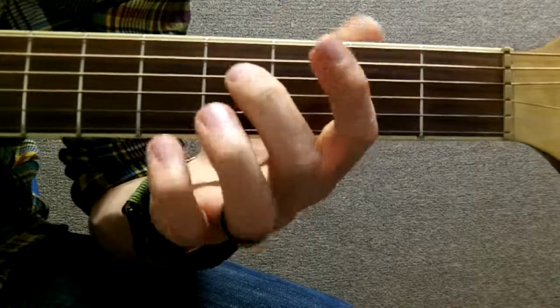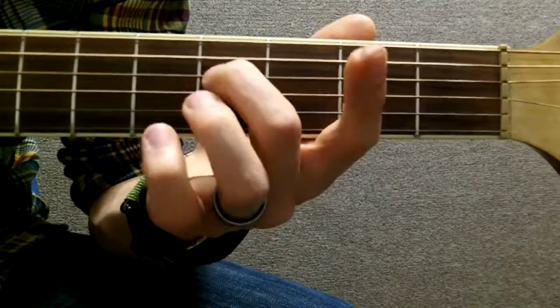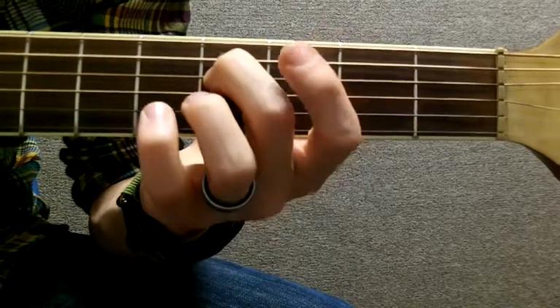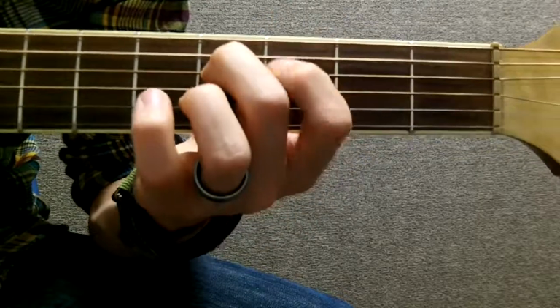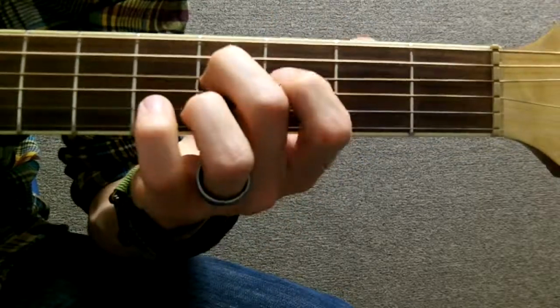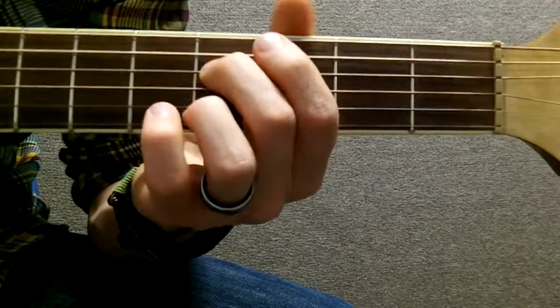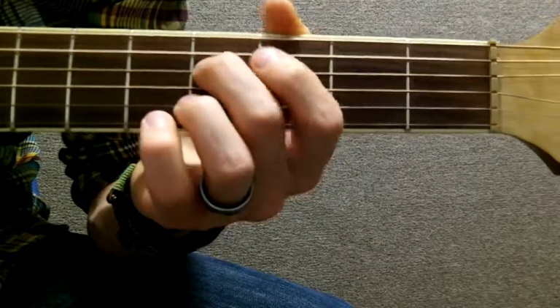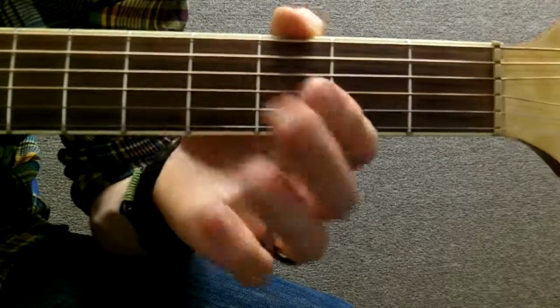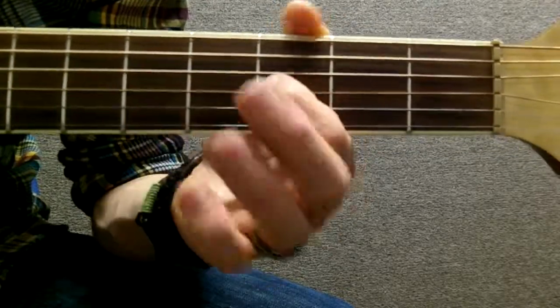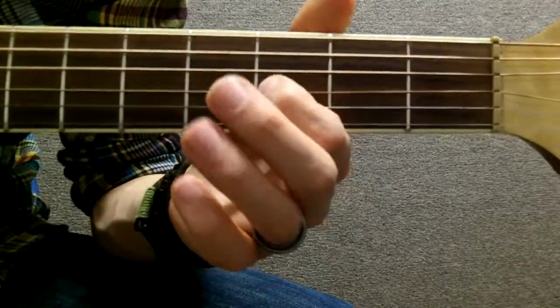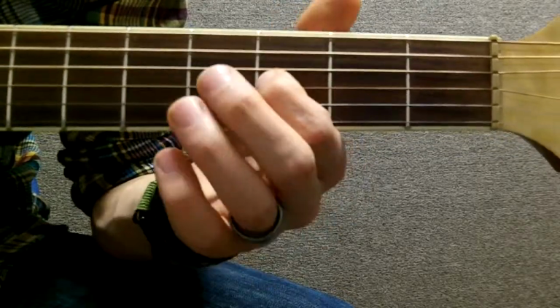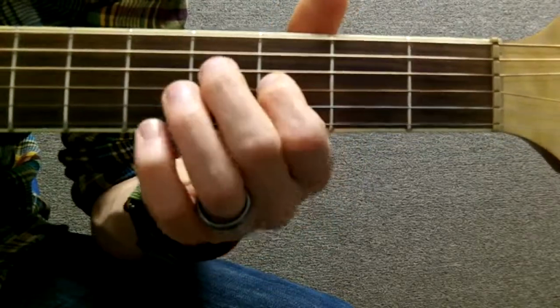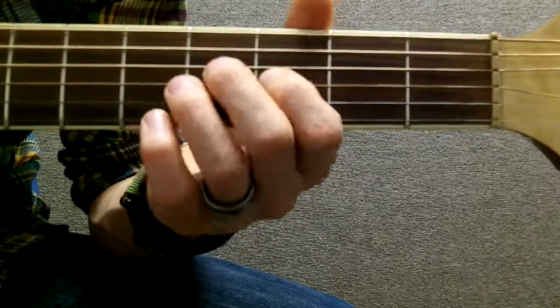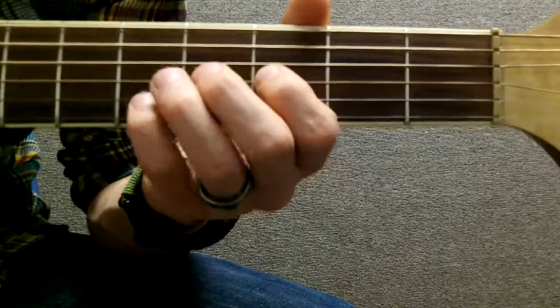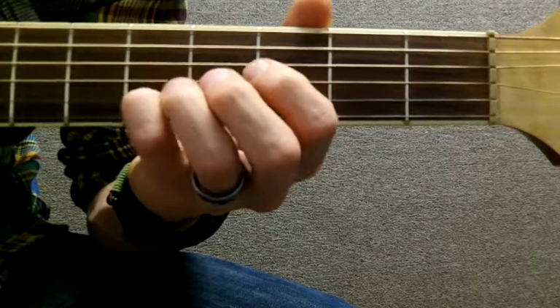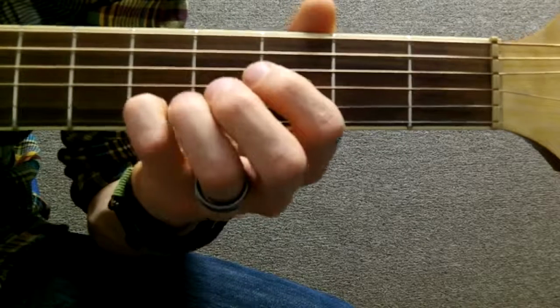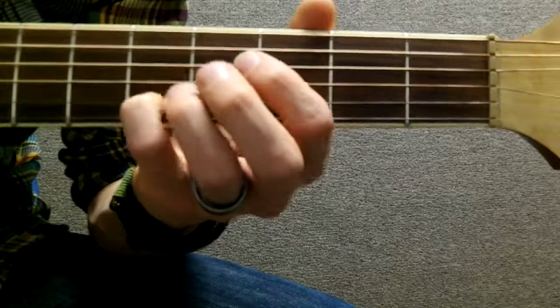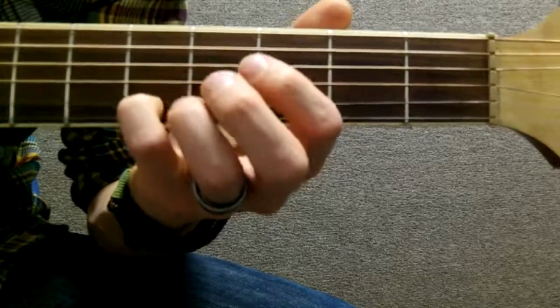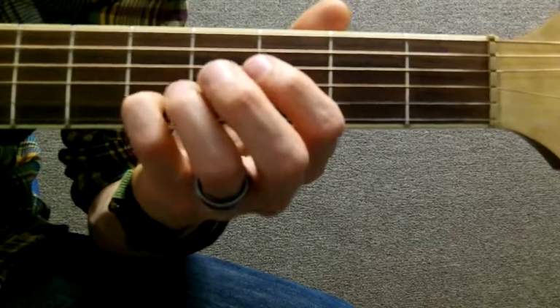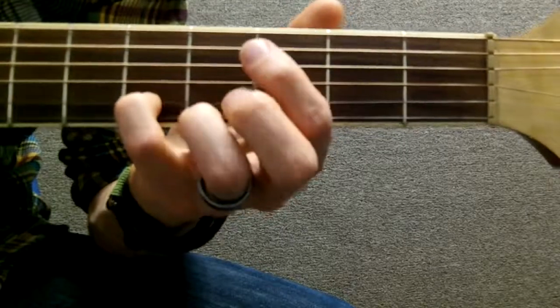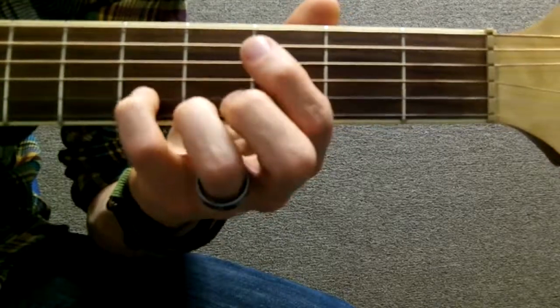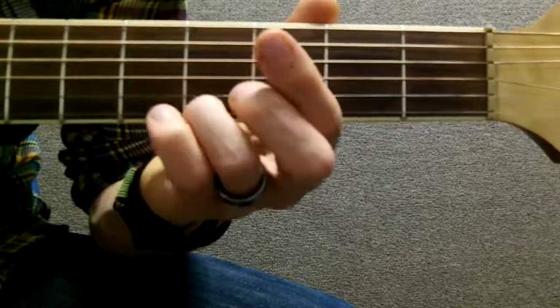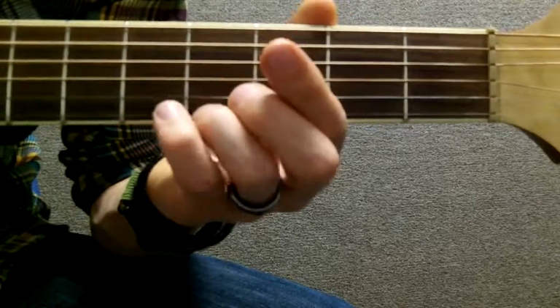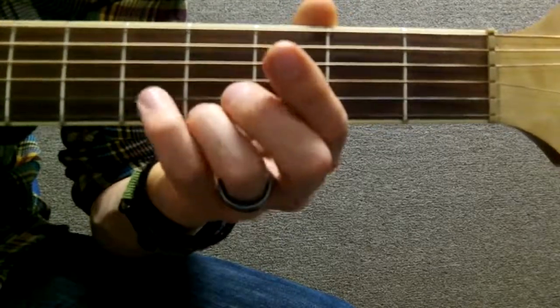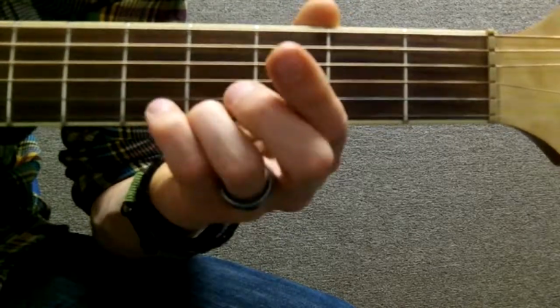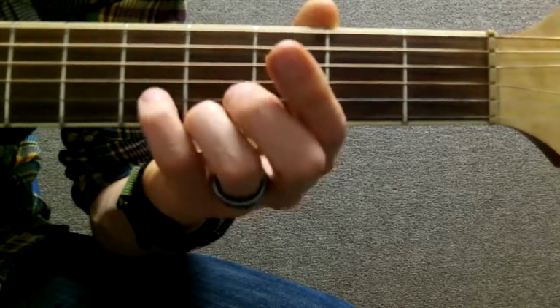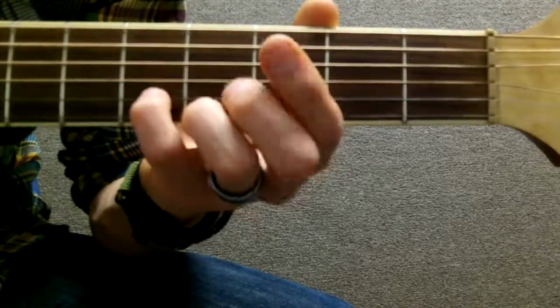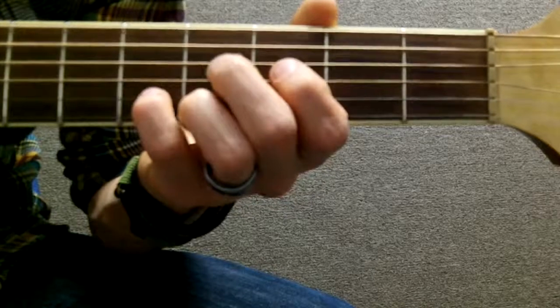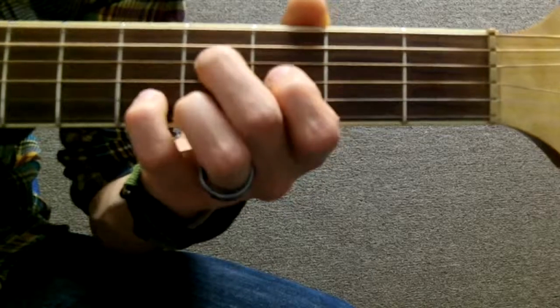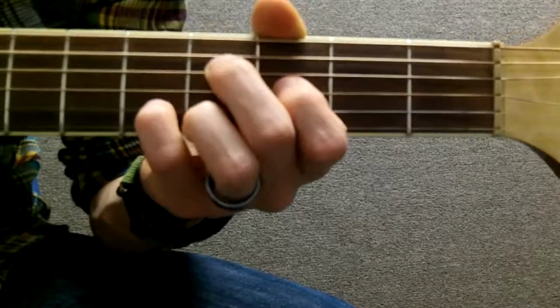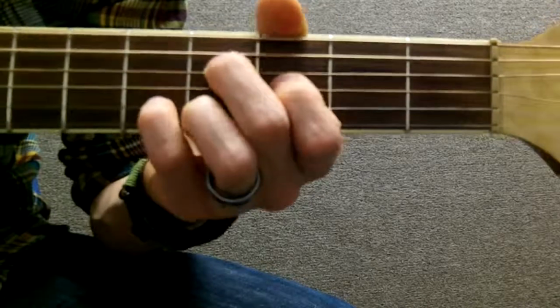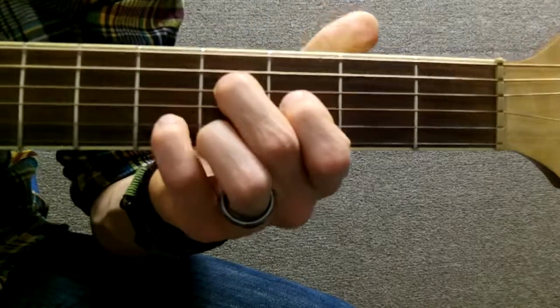Our number 2 finger goes on the 4th fret of the D, our number 1 finger goes on the 3rd fret of the G, our pinky goes on the 5th fret of the B, and our ring finger goes on the 4th fret of the E. We play just those 4.